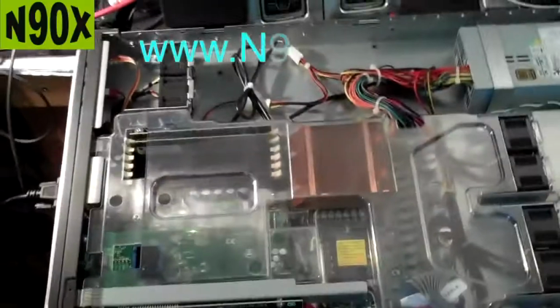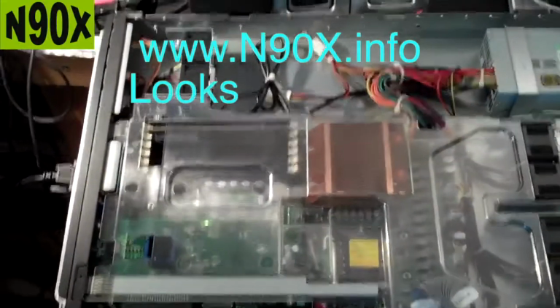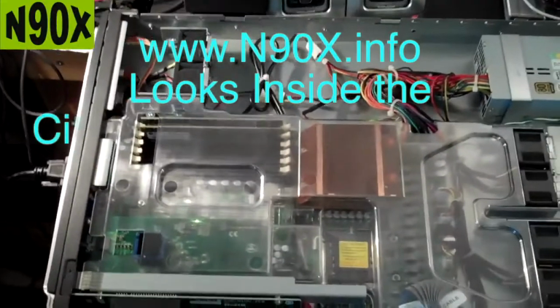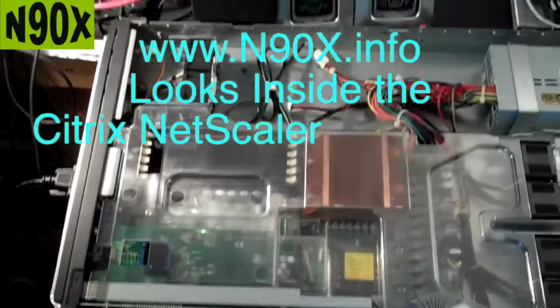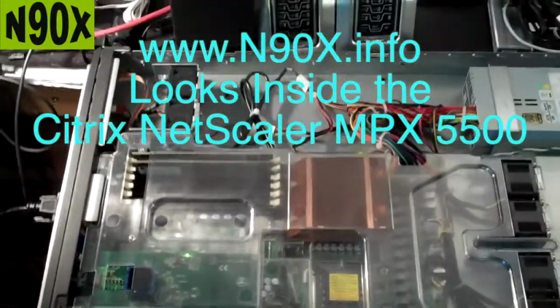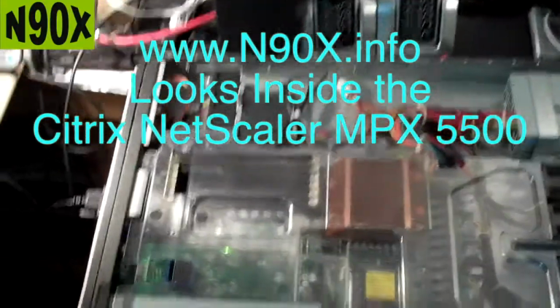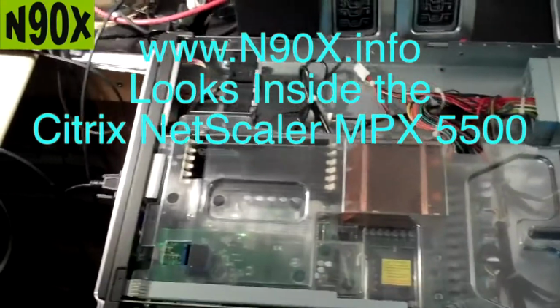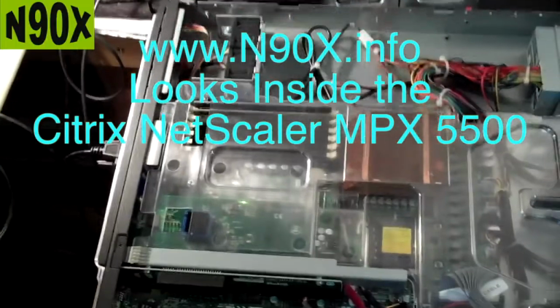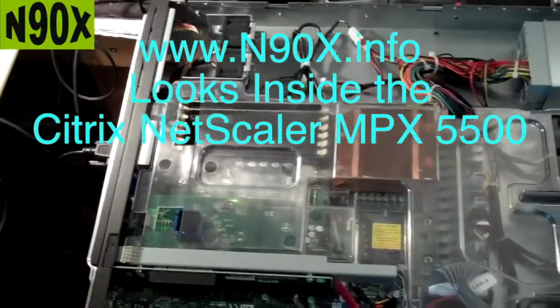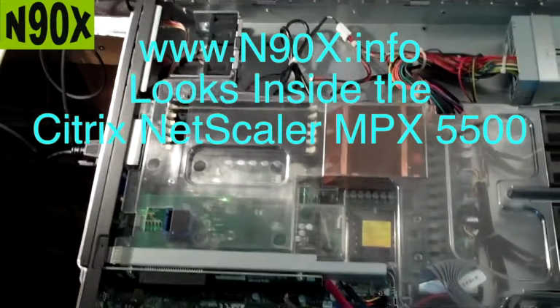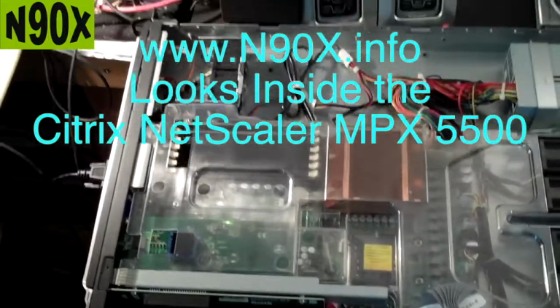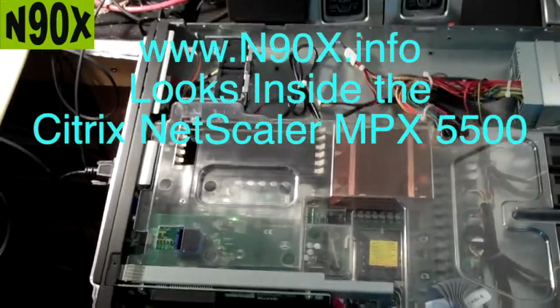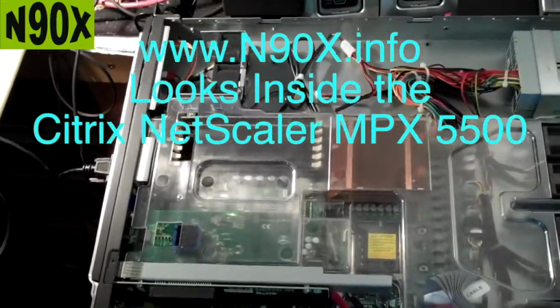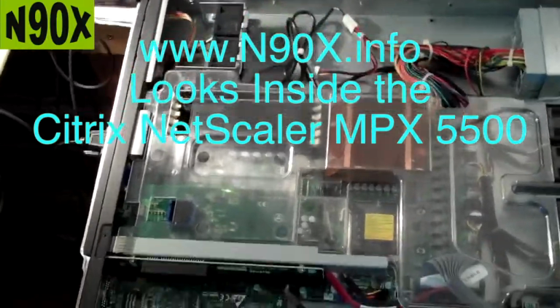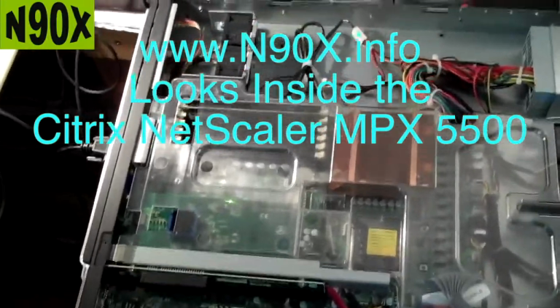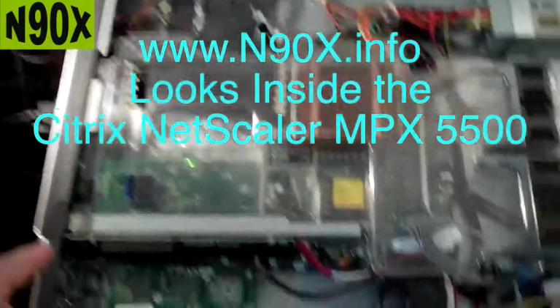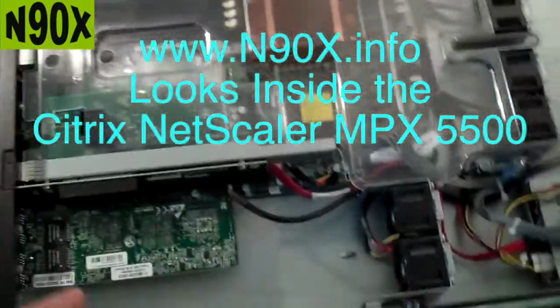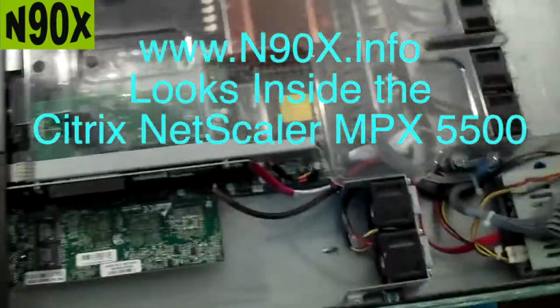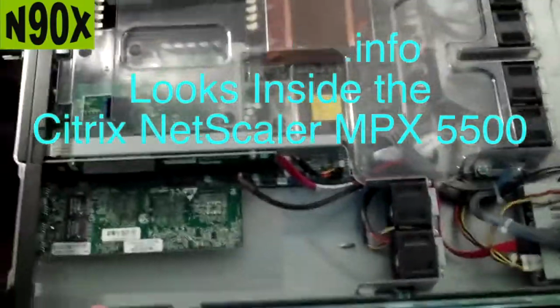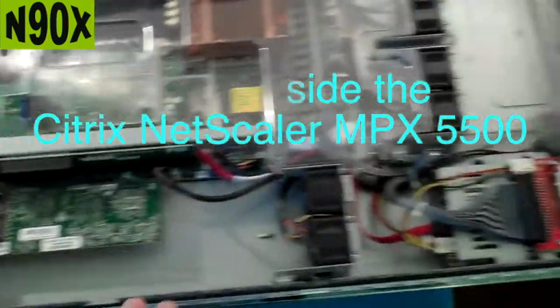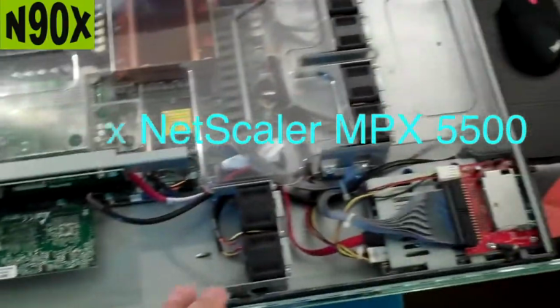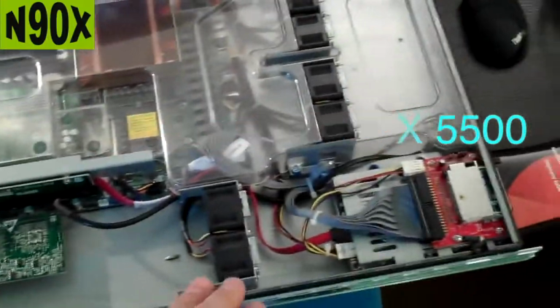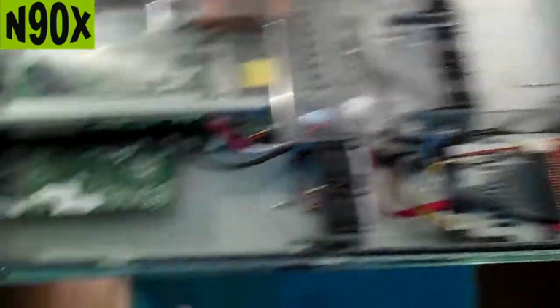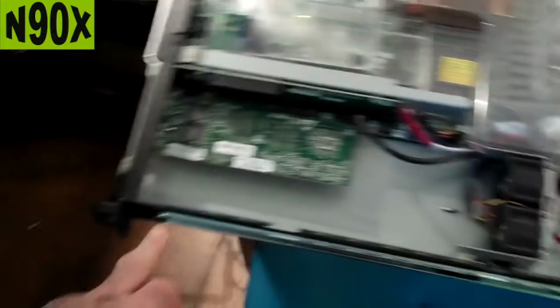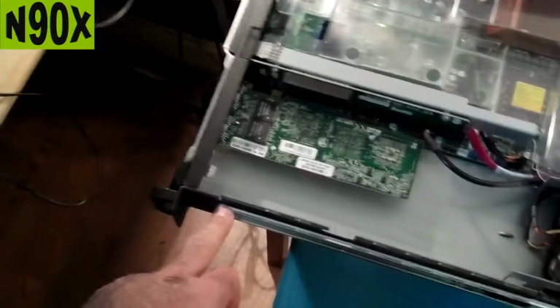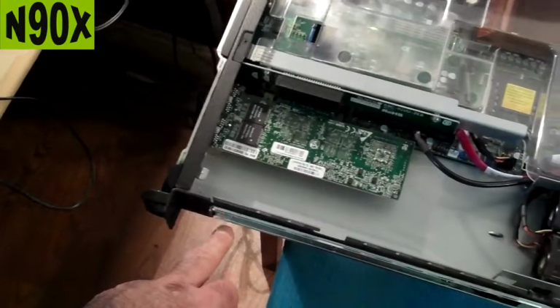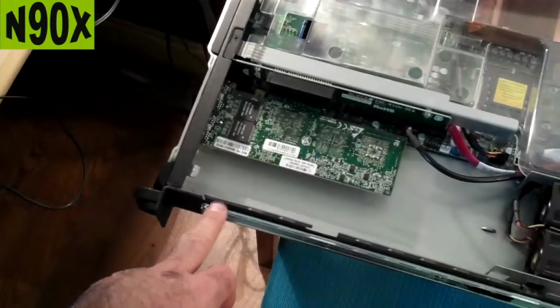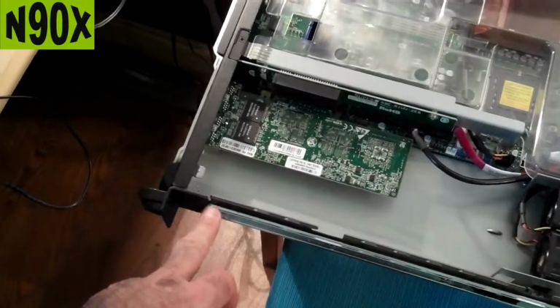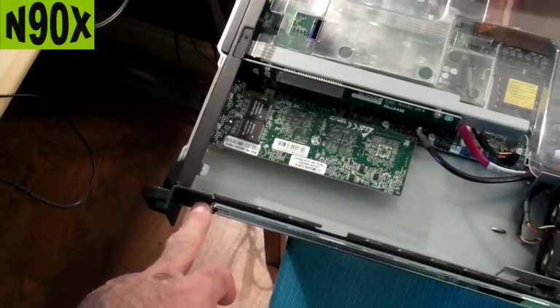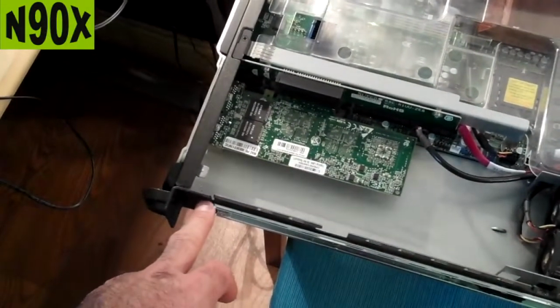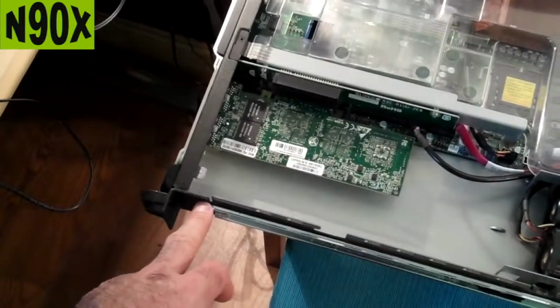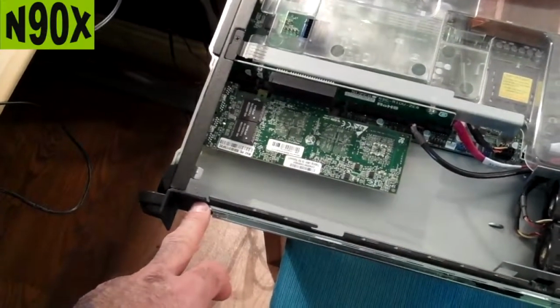Let's take a look inside the Netscaler MPX 5500. After we remove the case — there's just two screws, two in the front, one on each side.